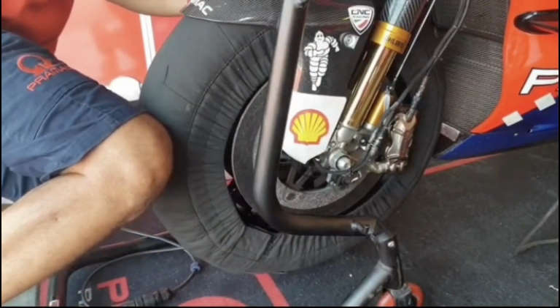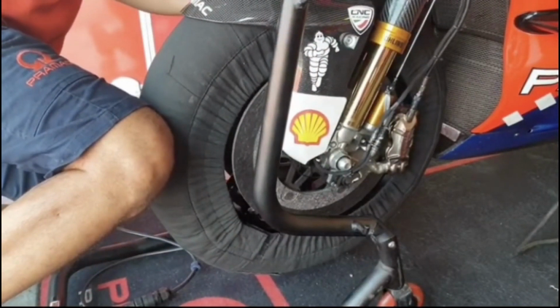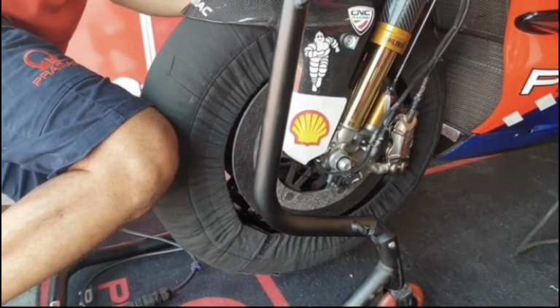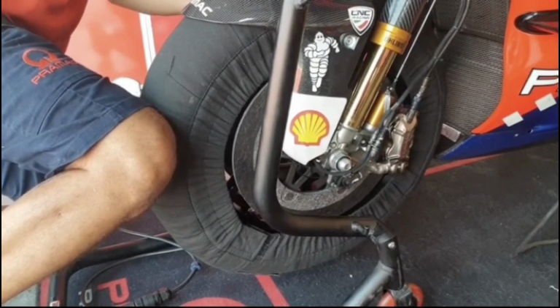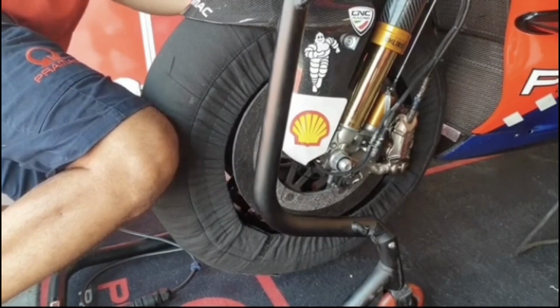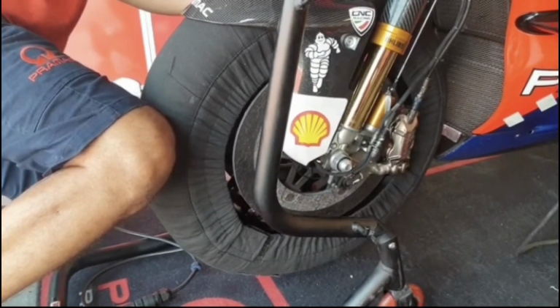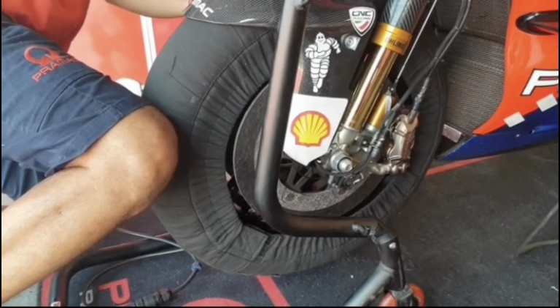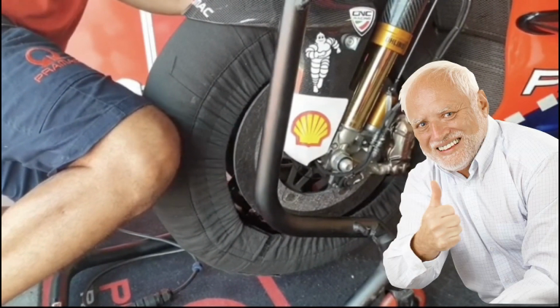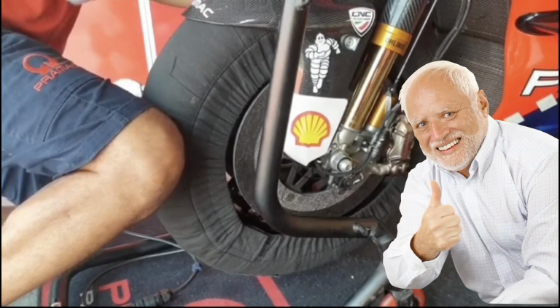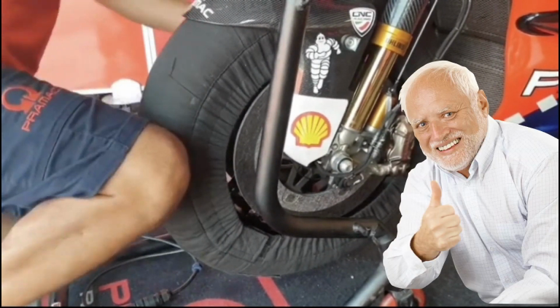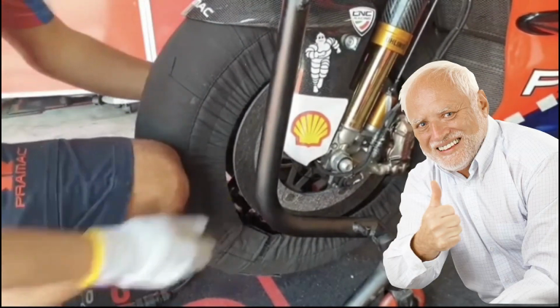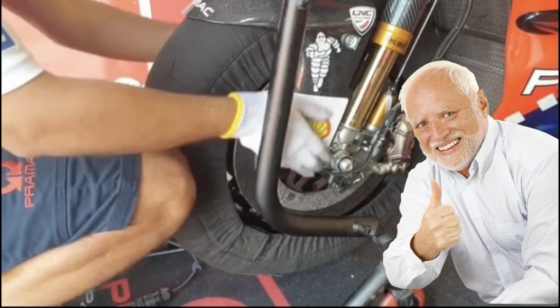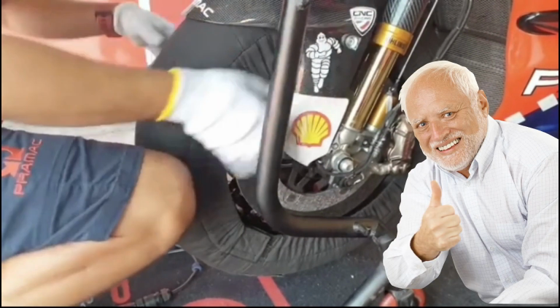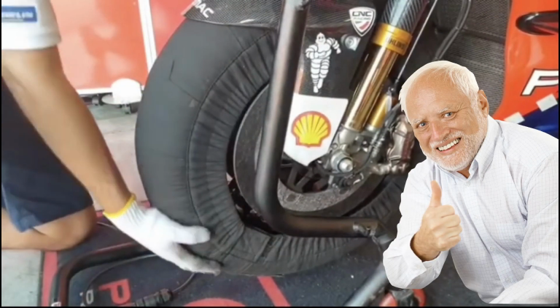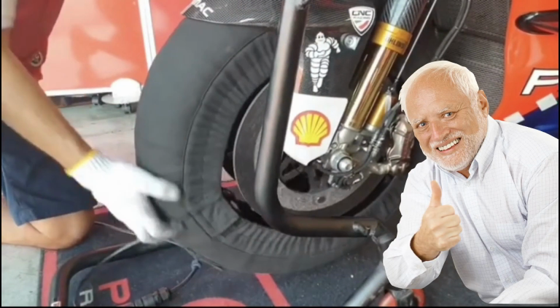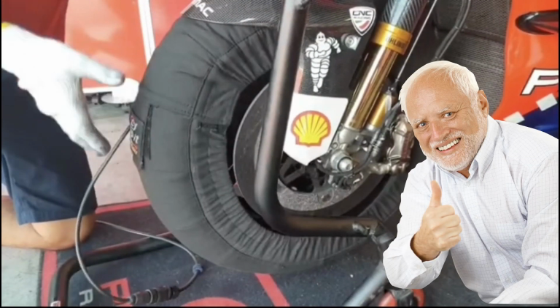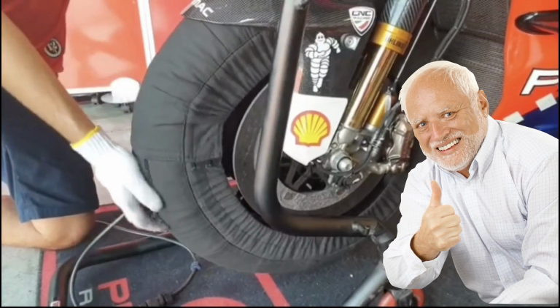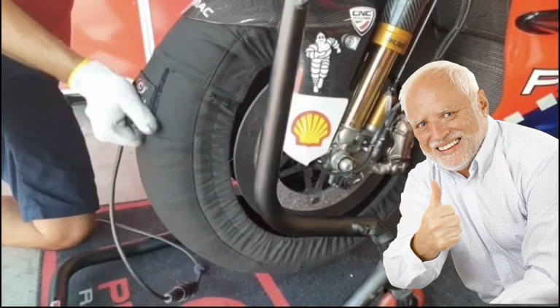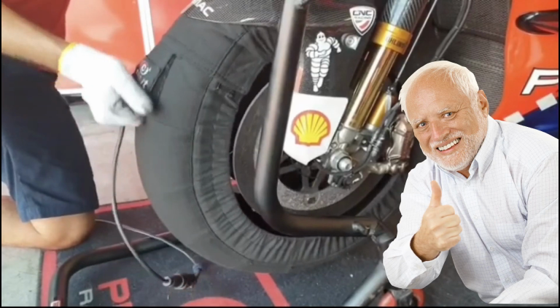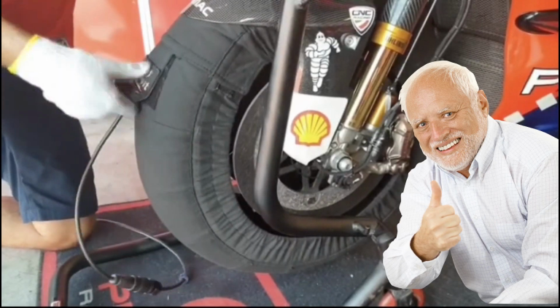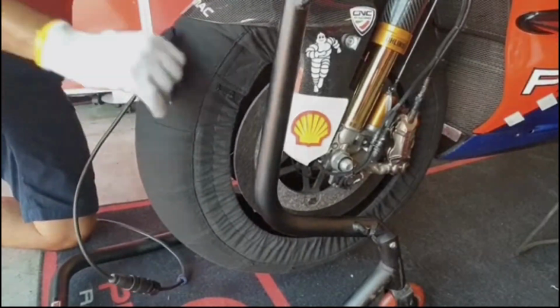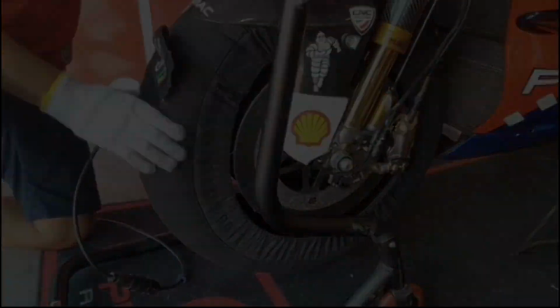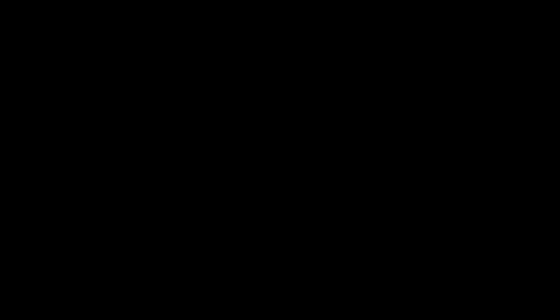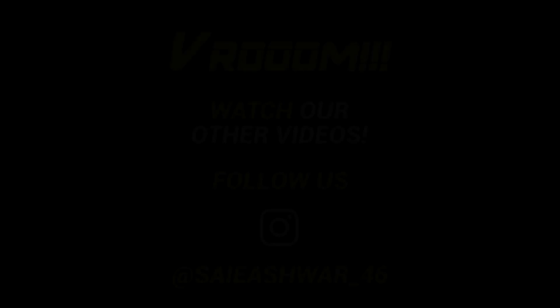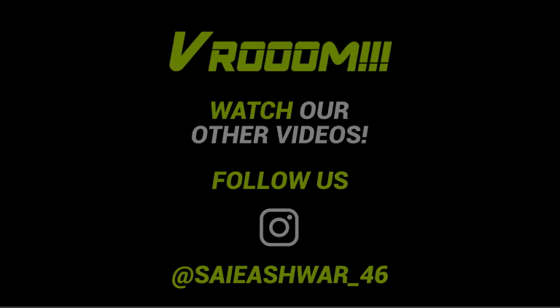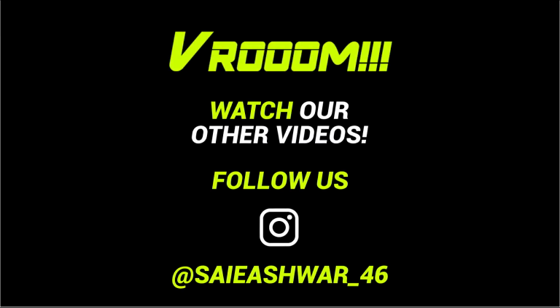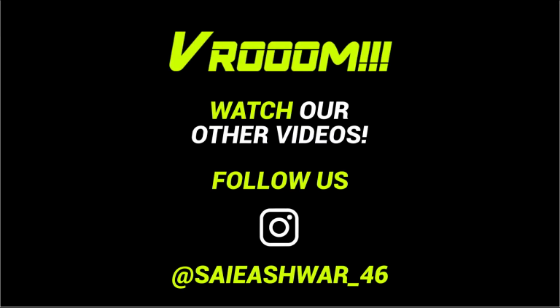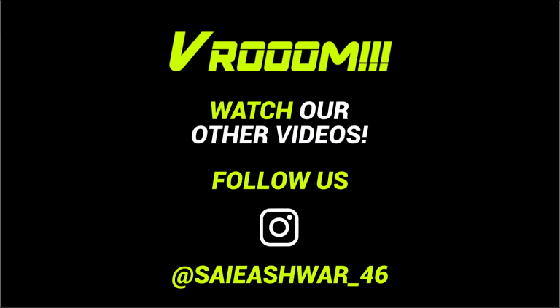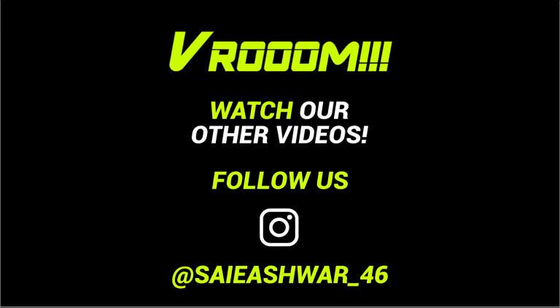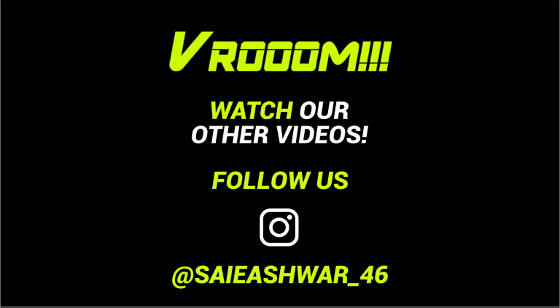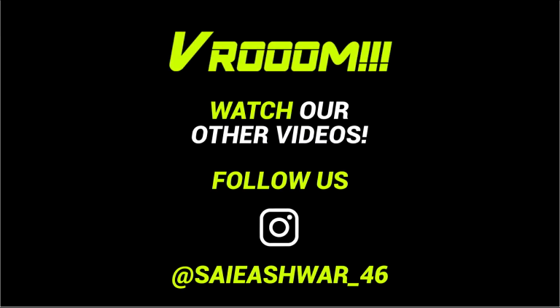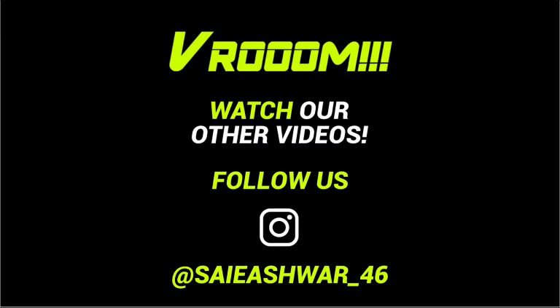Having so many benefits over steel discs, carbon makes the perfect candidate for the most wanted material for brakes in MotoGP. There you have it — this is all about carbon brakes in MotoGP.